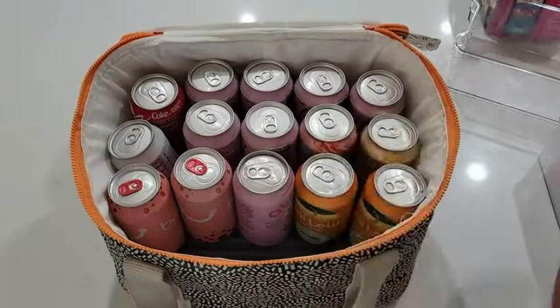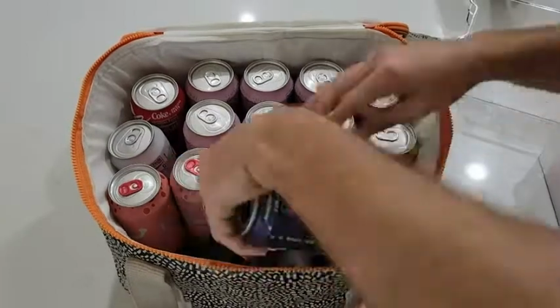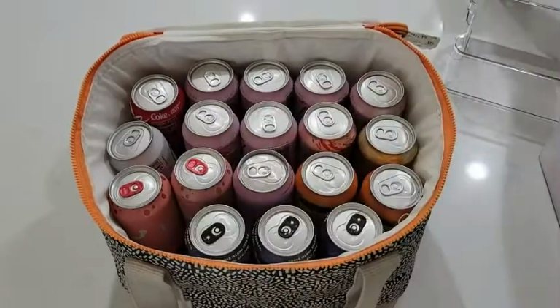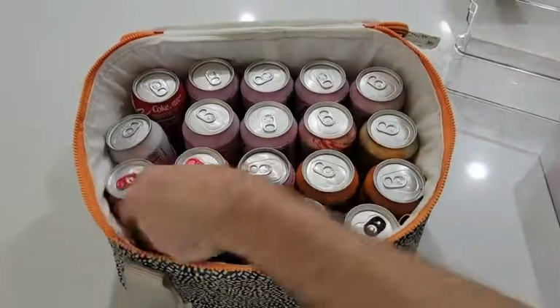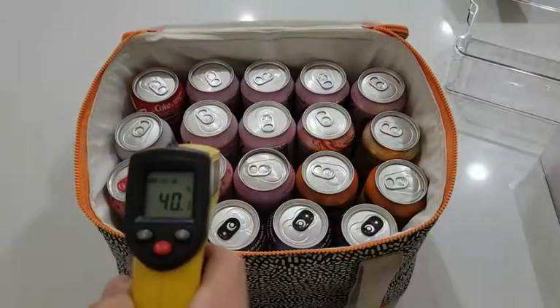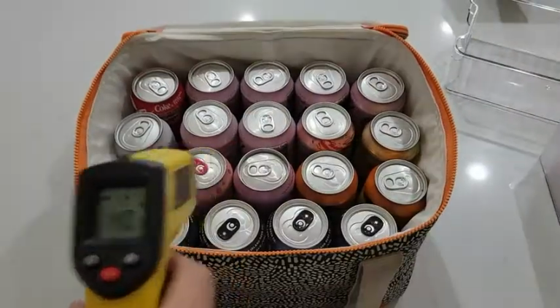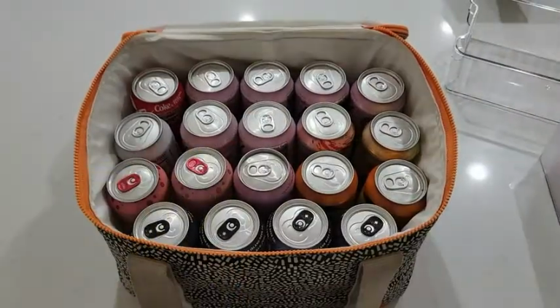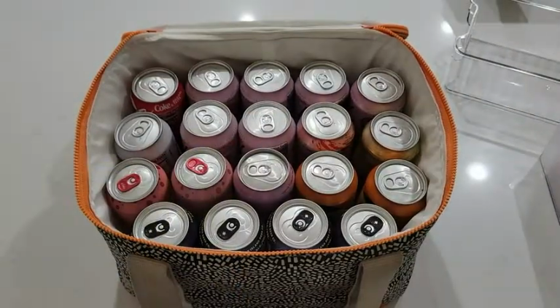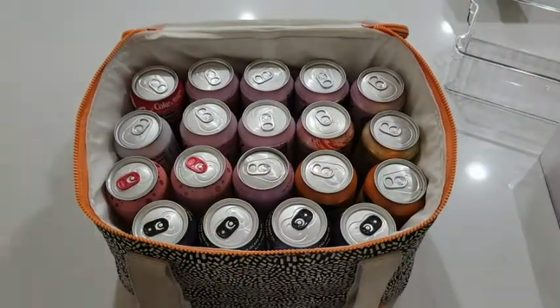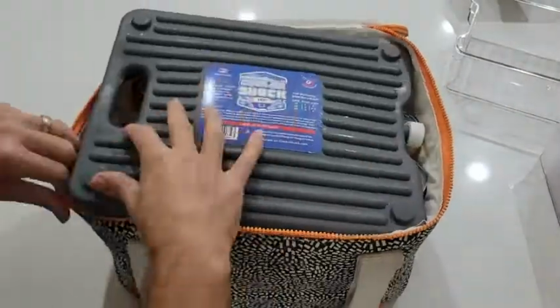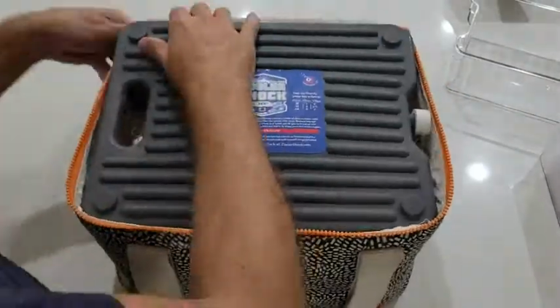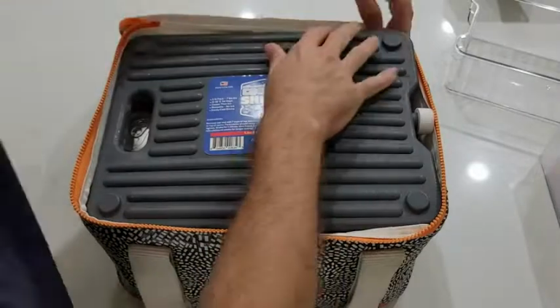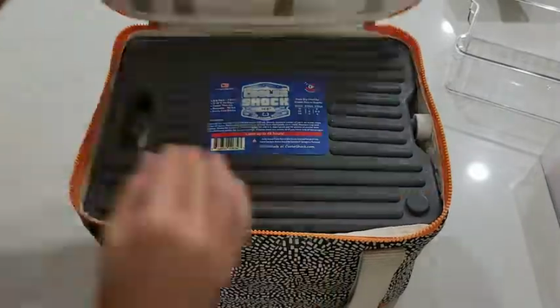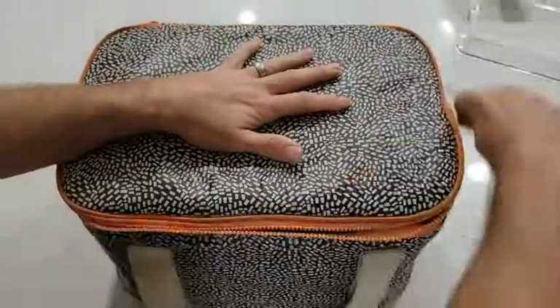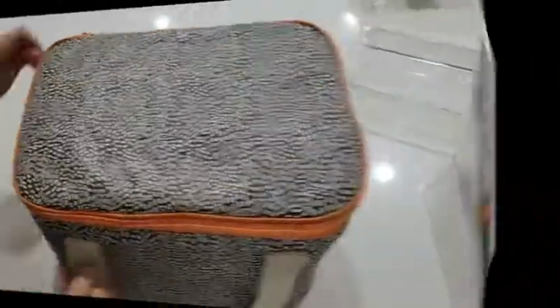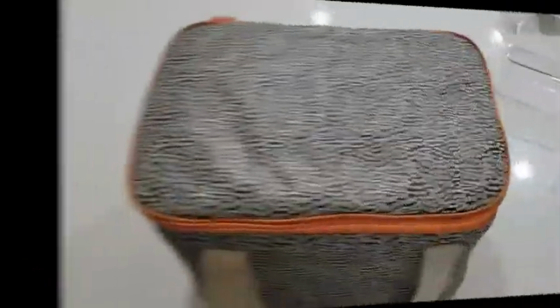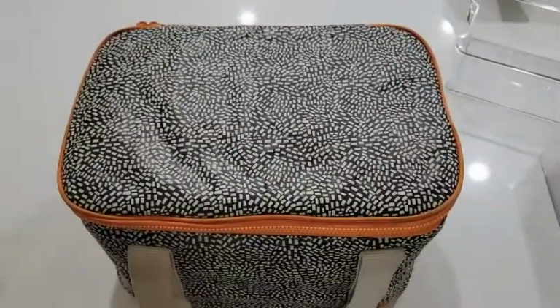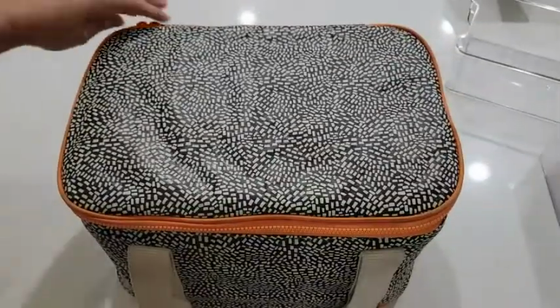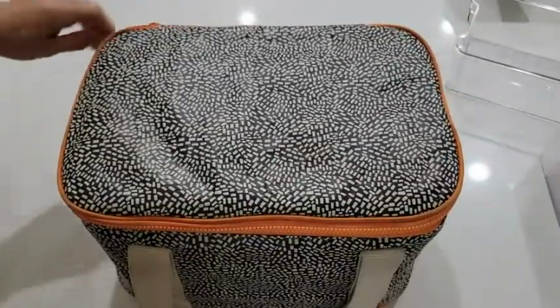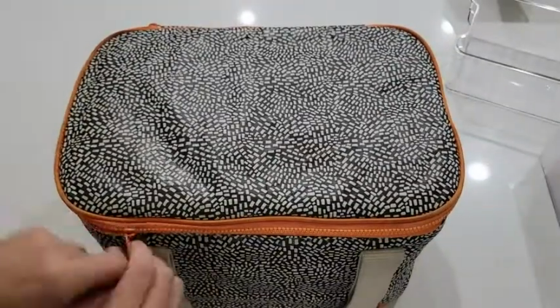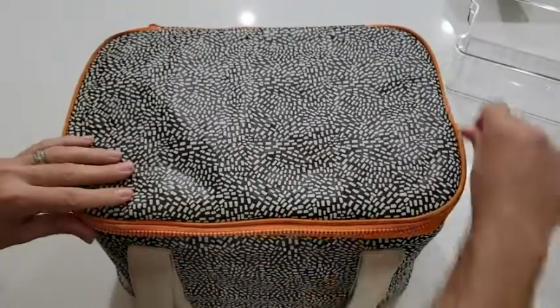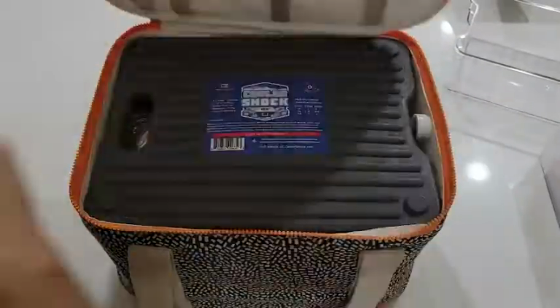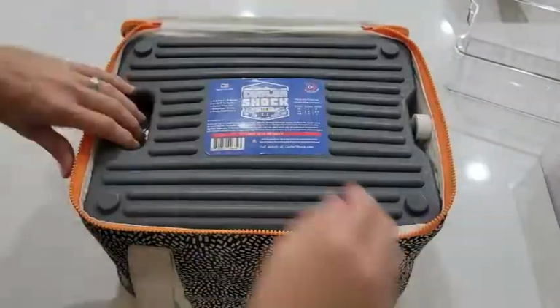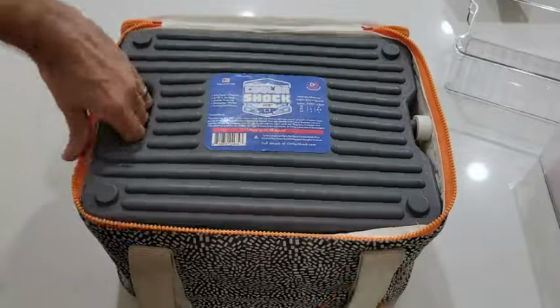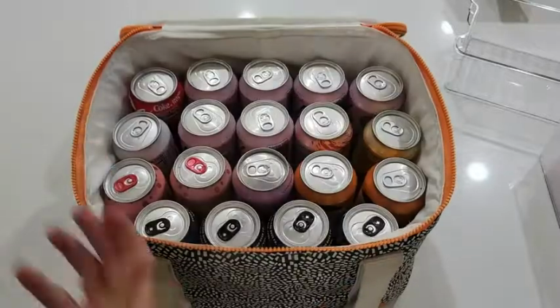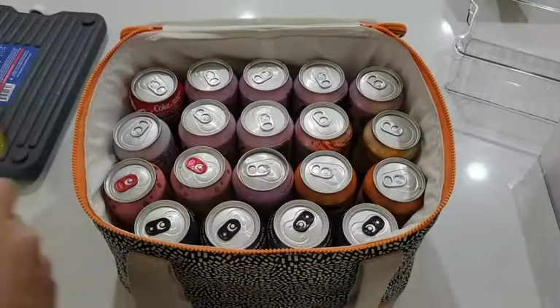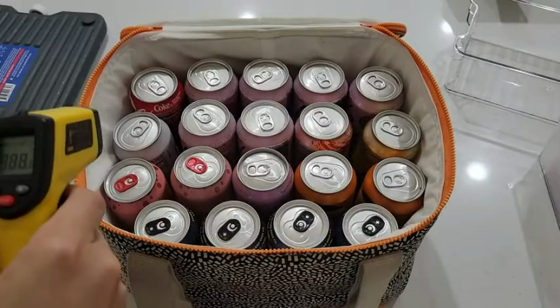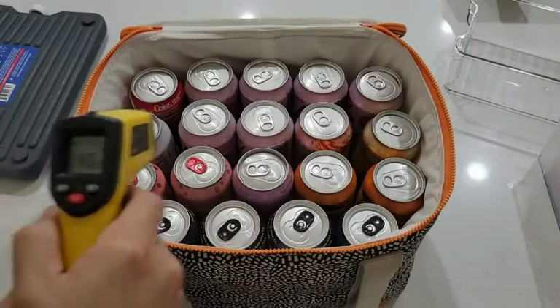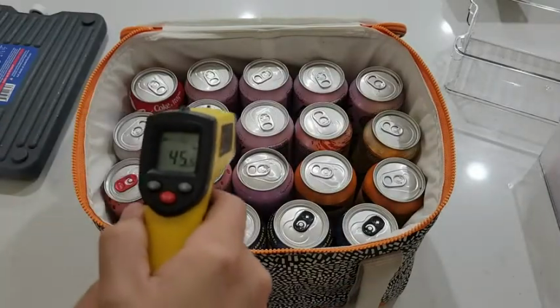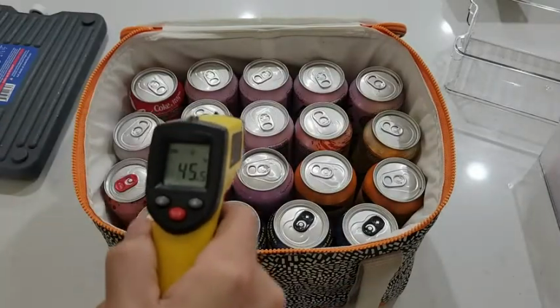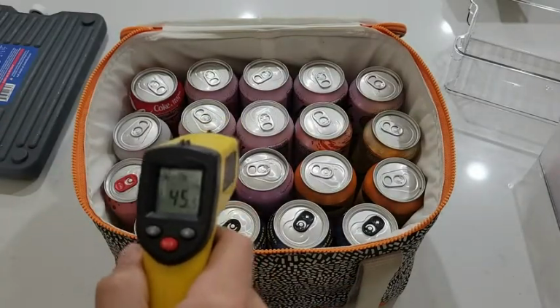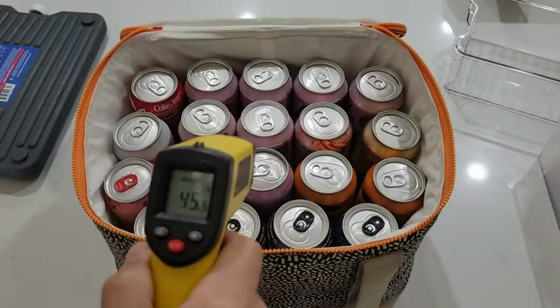They also say that because of the material inside these ice packs, the cool can last up to 48 hours, depending on the circumstances. I found that in a cheap soft cooler, with one on the bottom and one on the top, our drinks stayed cool all day.